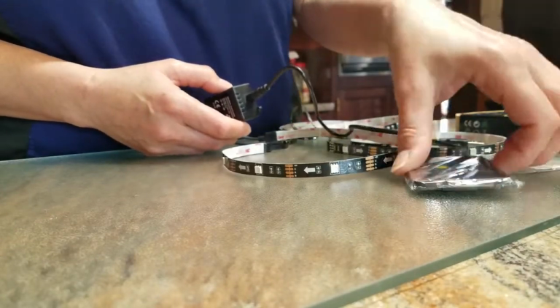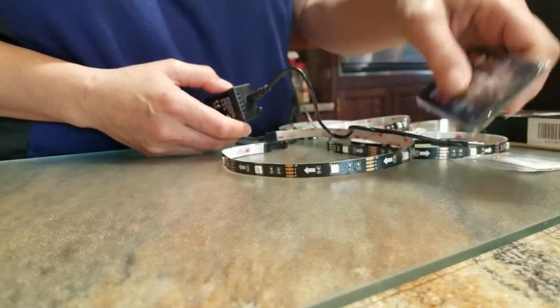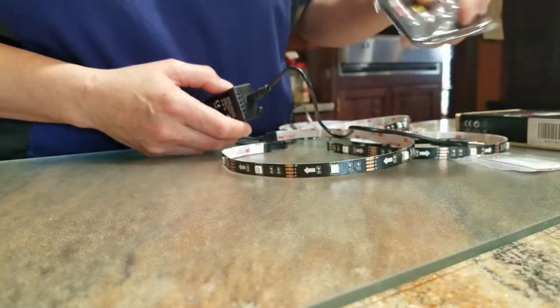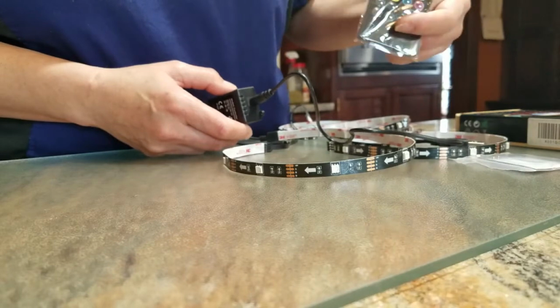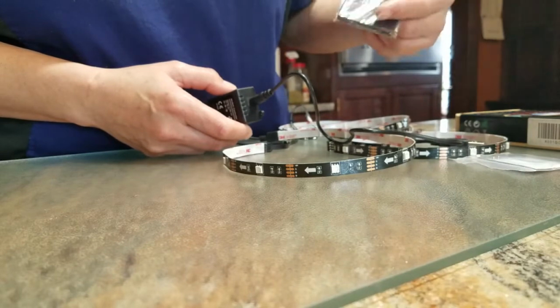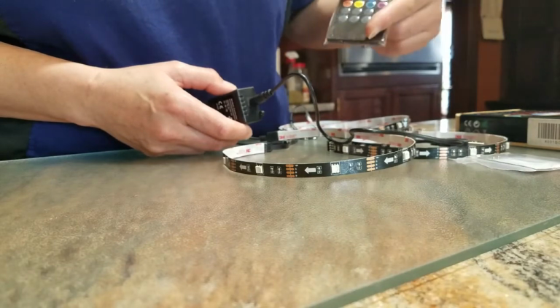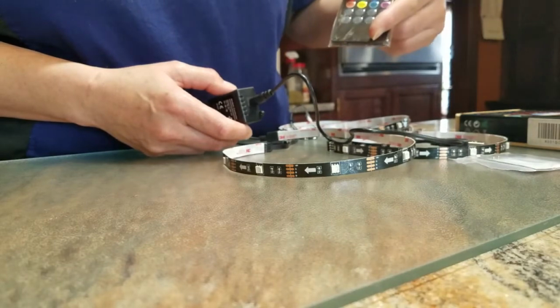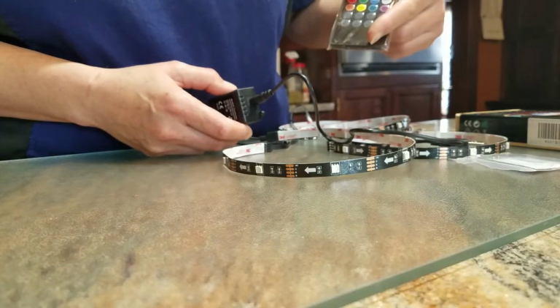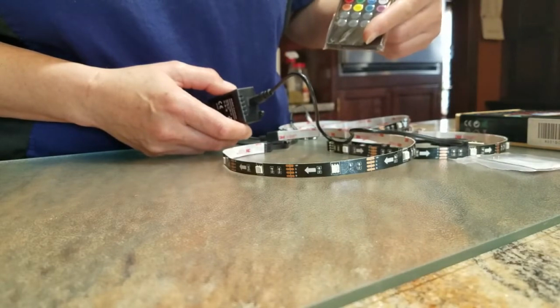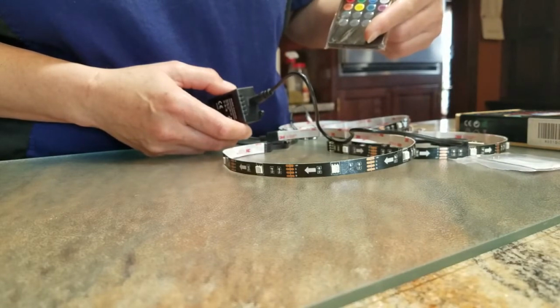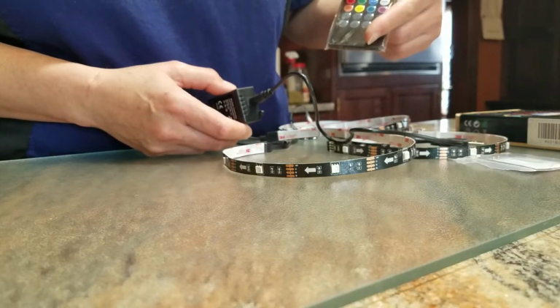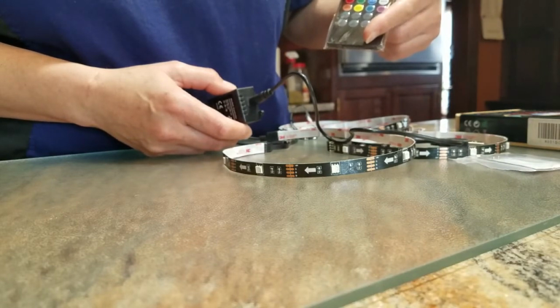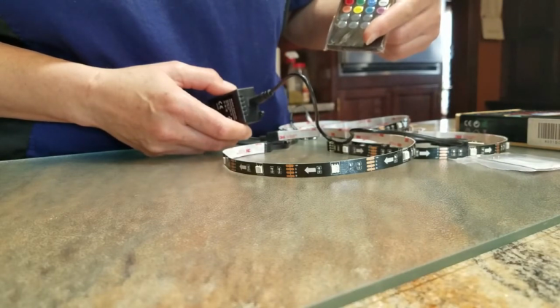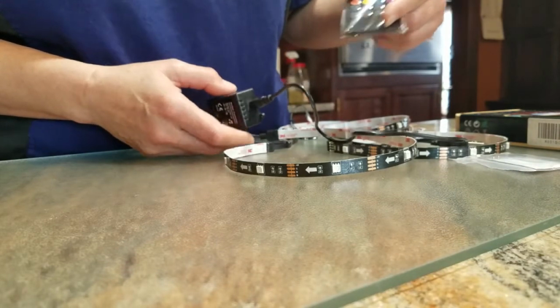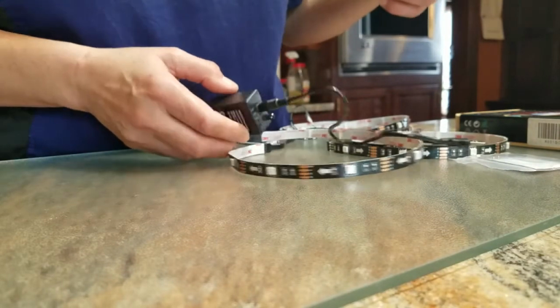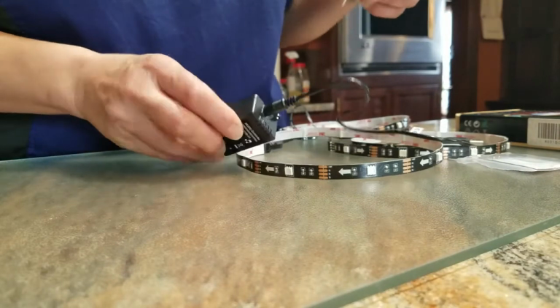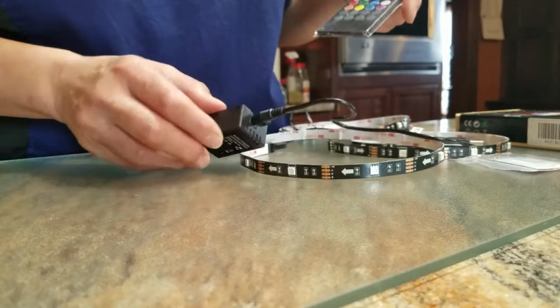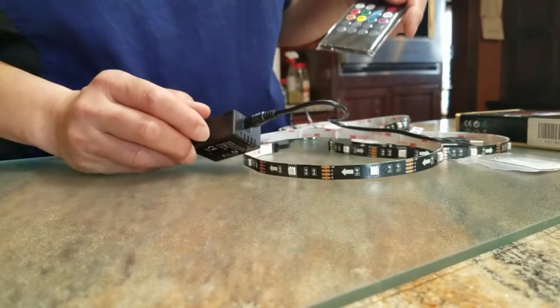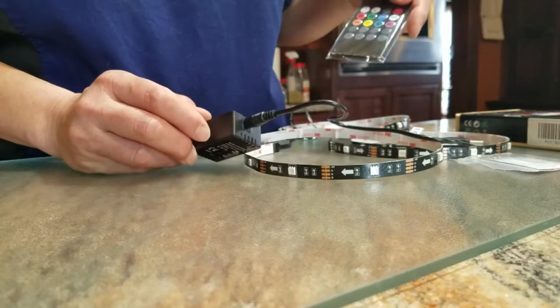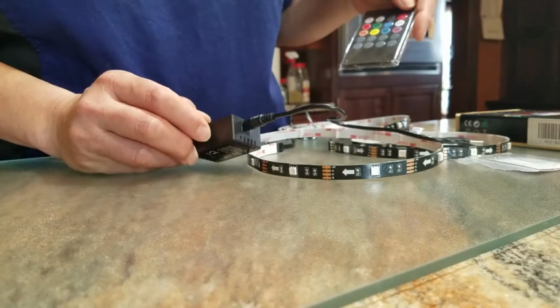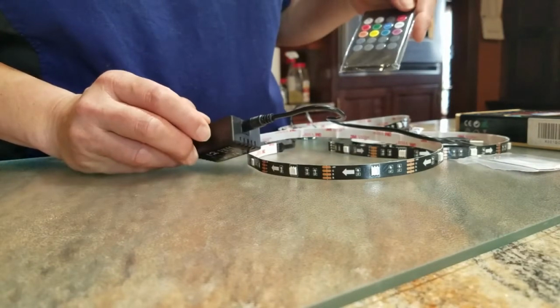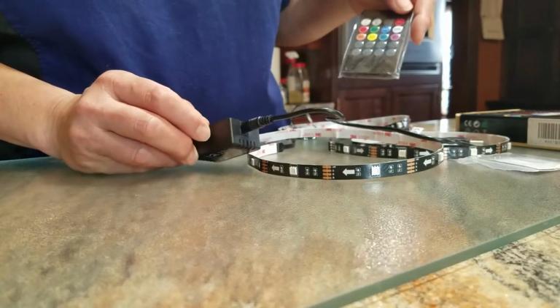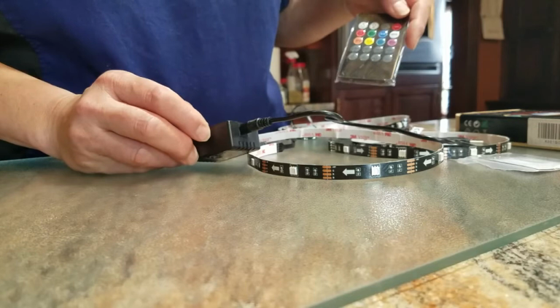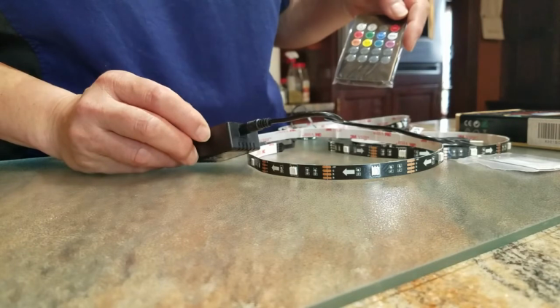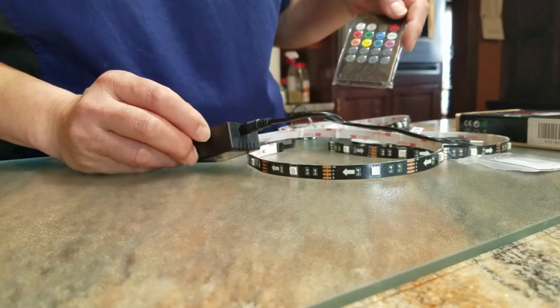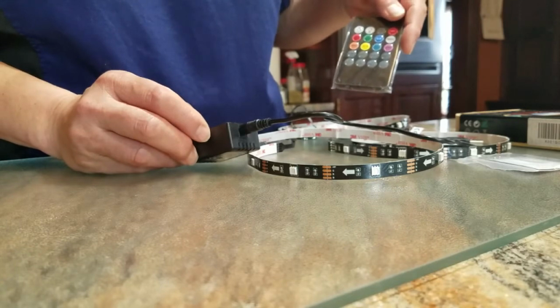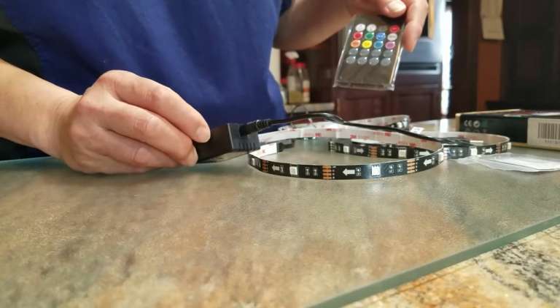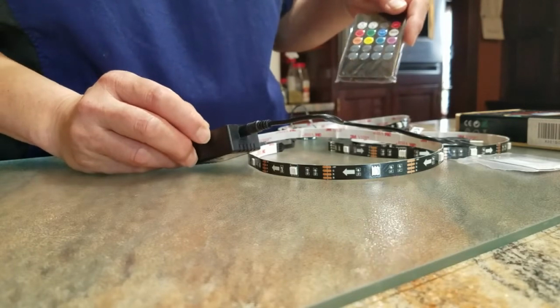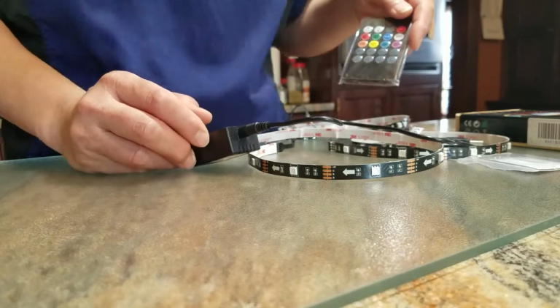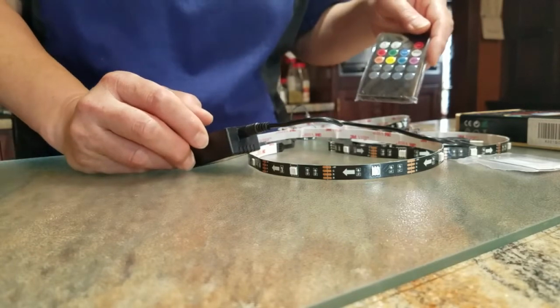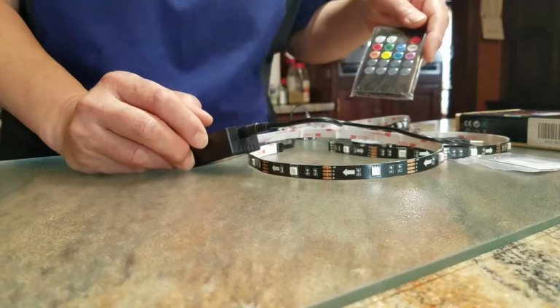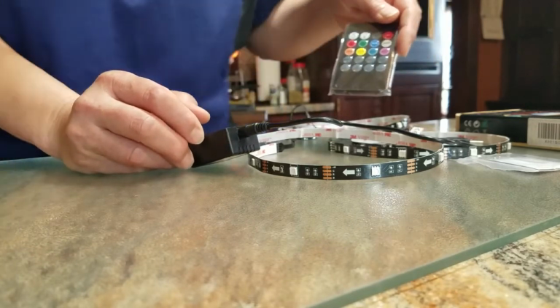Here you have the remote control to operate it. I'm going to go and hook it up to my TV and then I'll continue with the video.